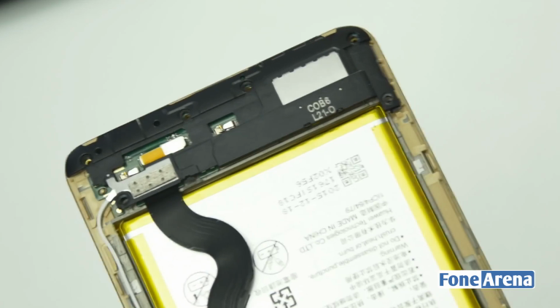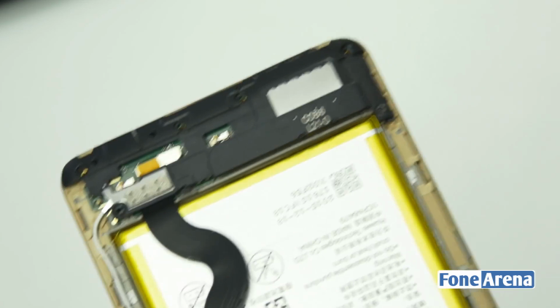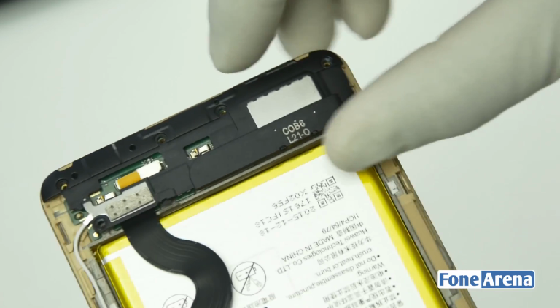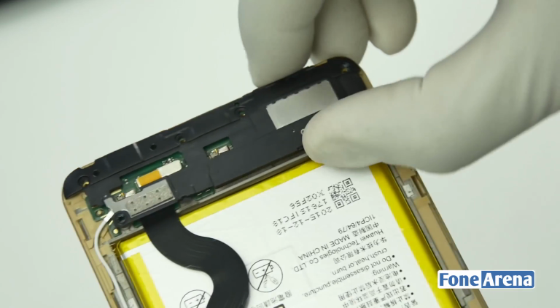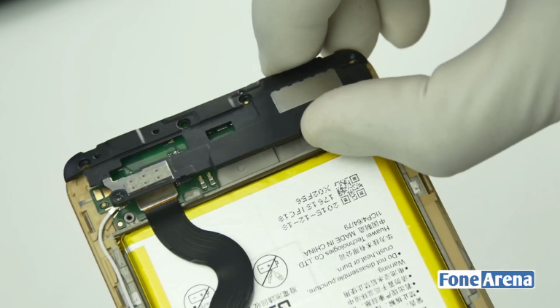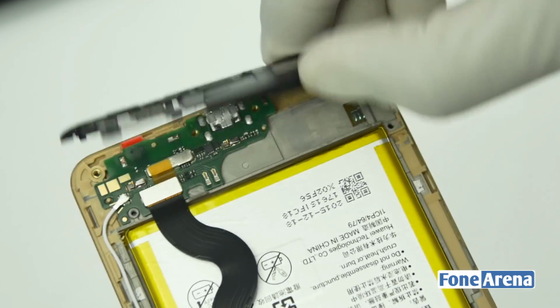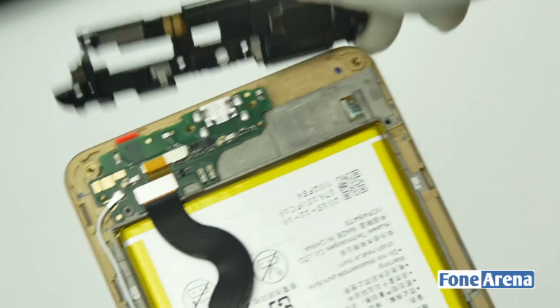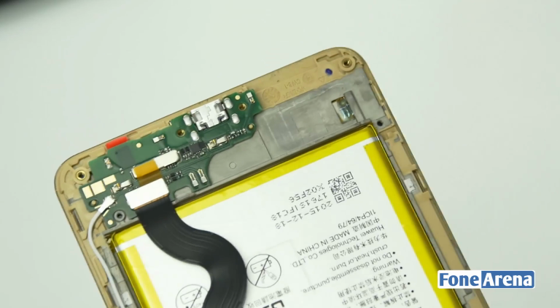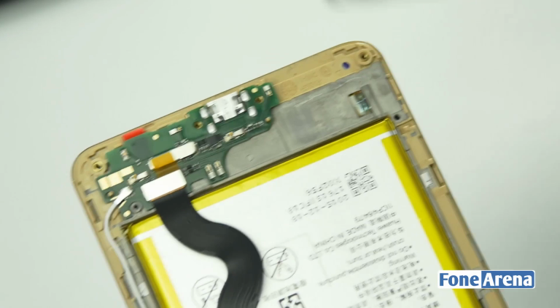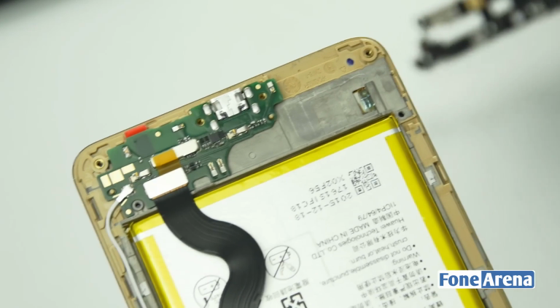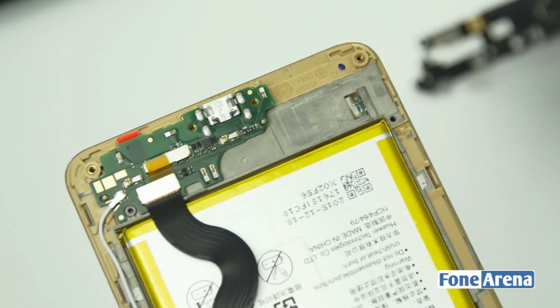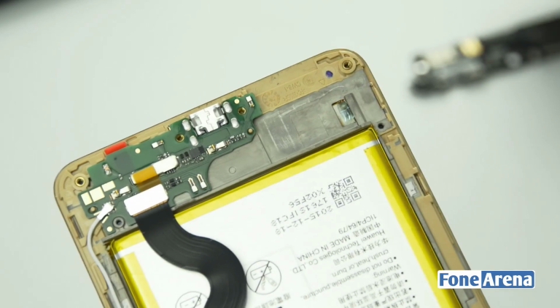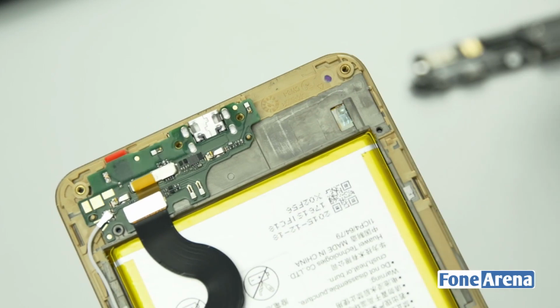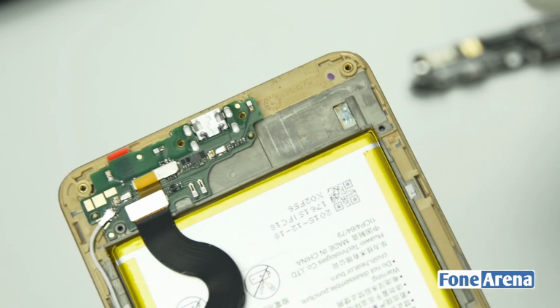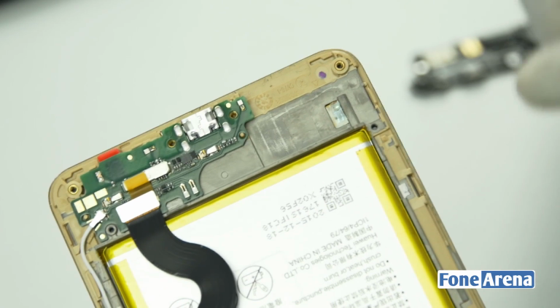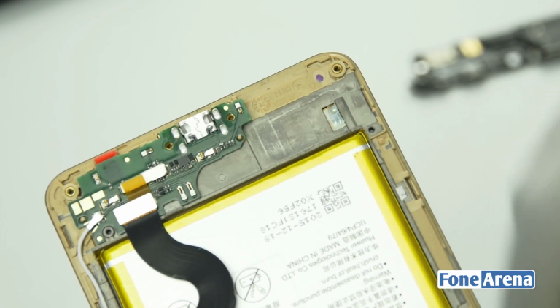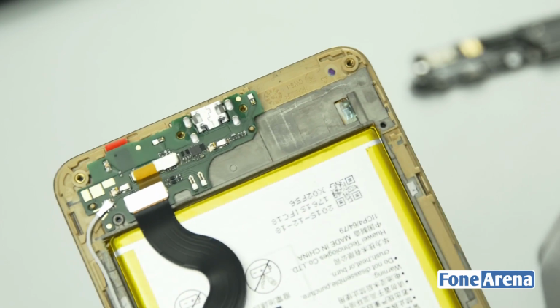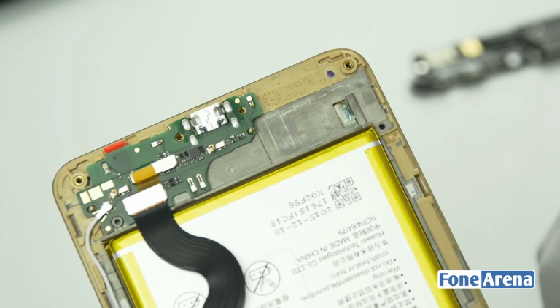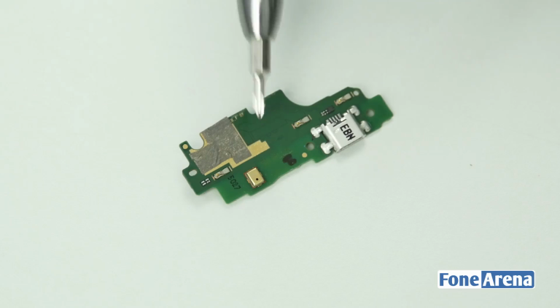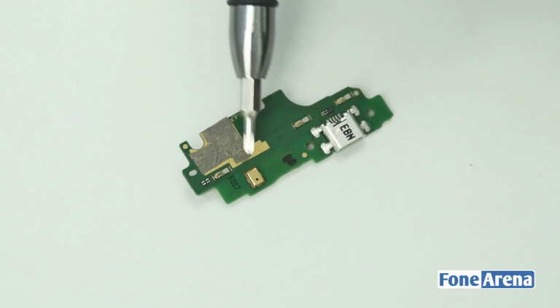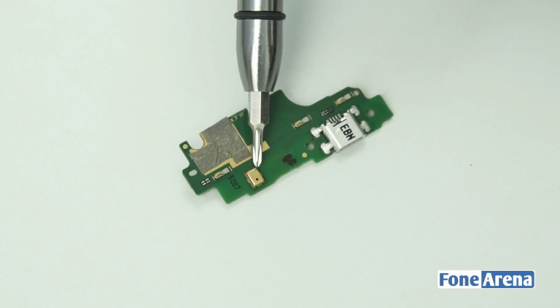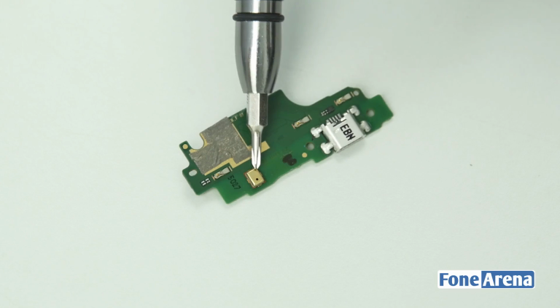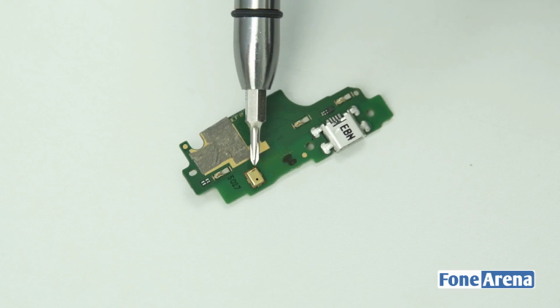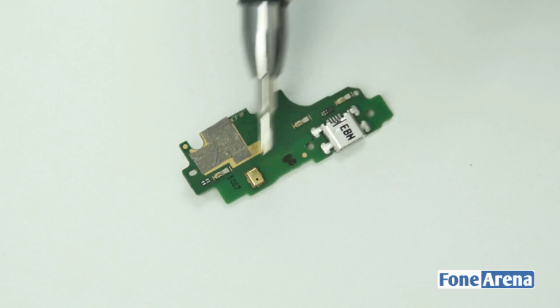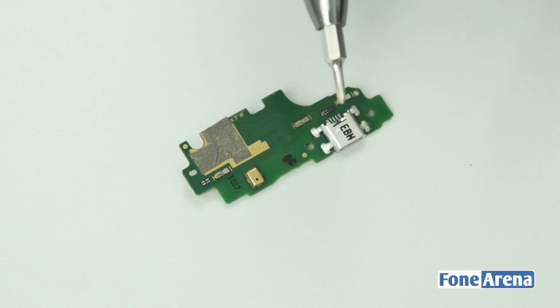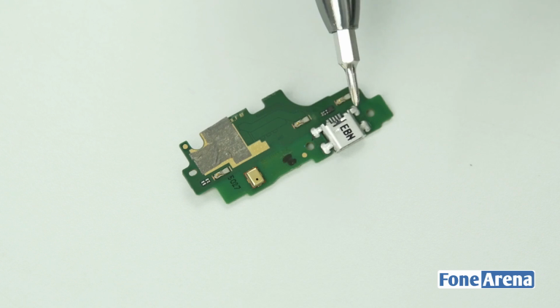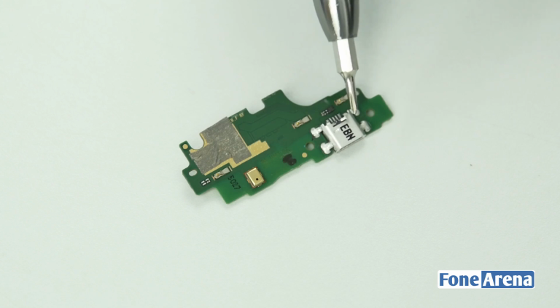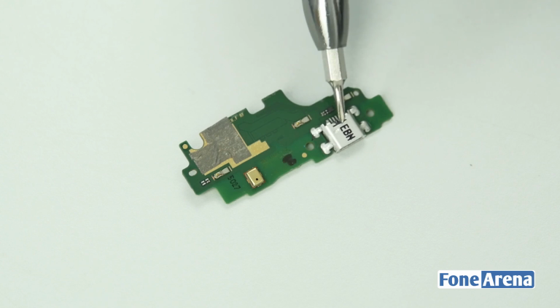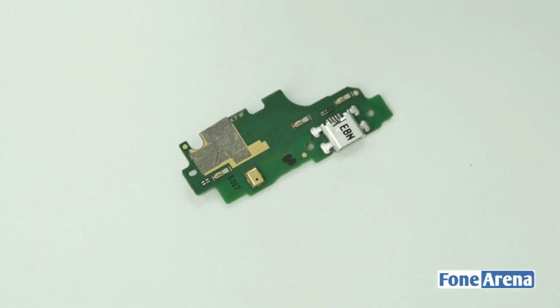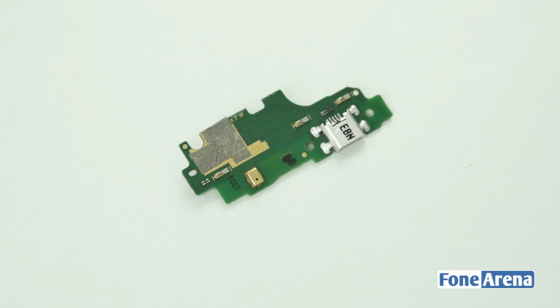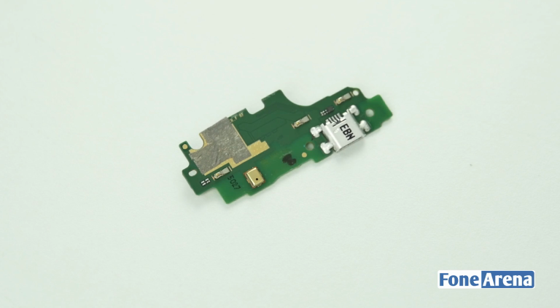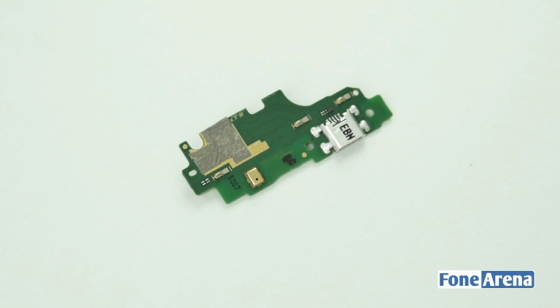There's a plastic cover over the USB port so let's go ahead and remove it now. The plastic cover holds the main loudspeaker, and below that we have the USB port glued to the phone. The micro USB assembly has the micro USB slot as well as the primary microphone.